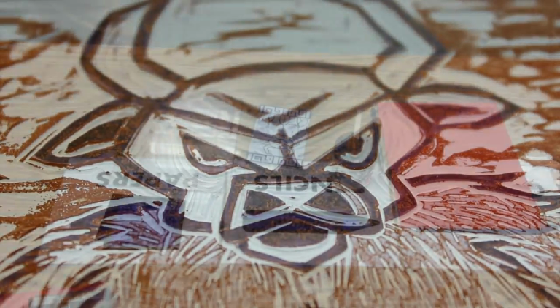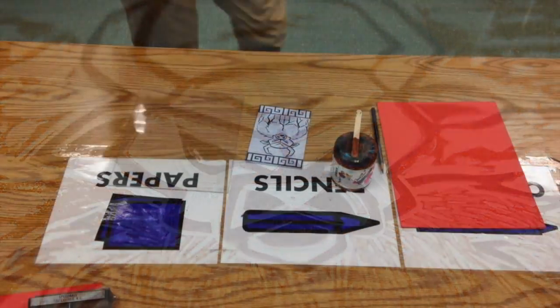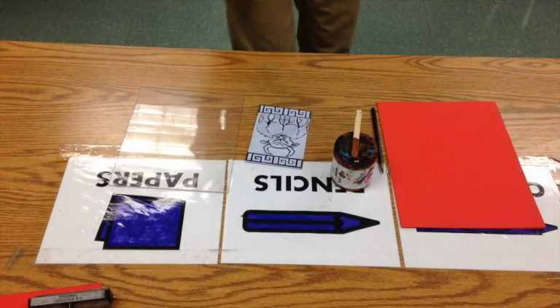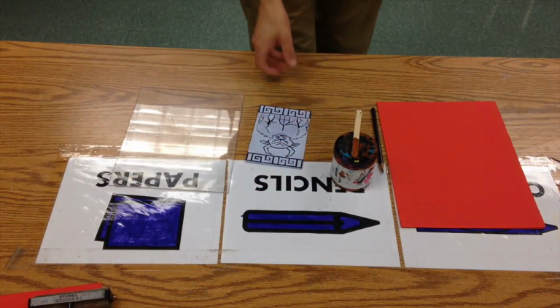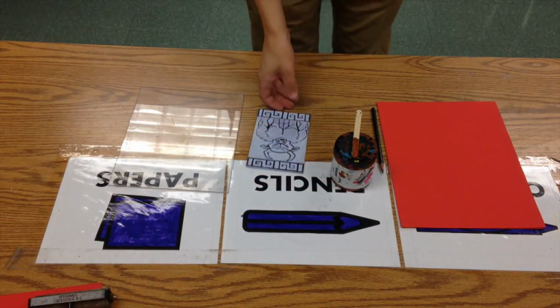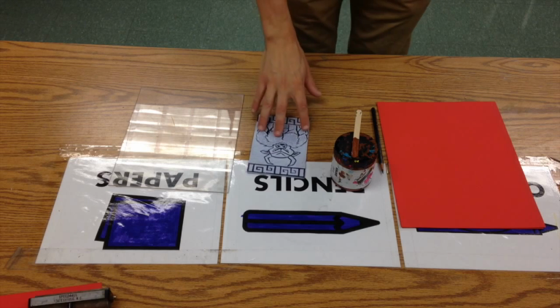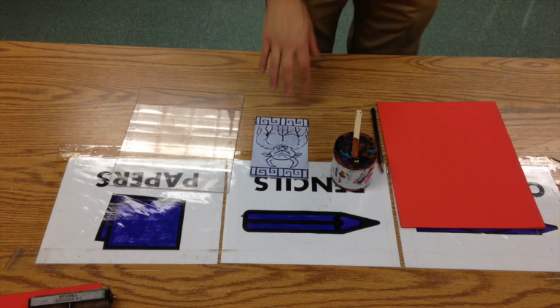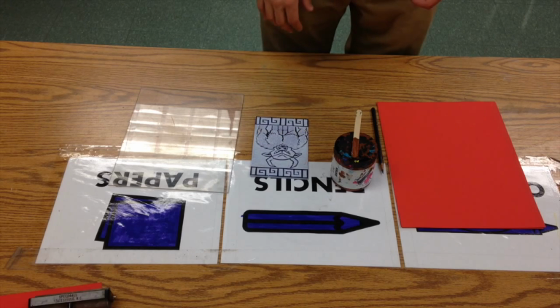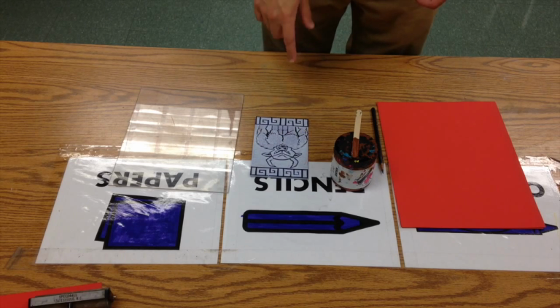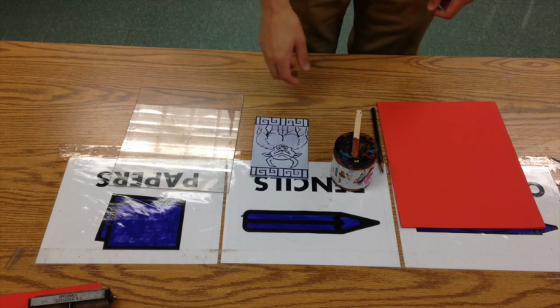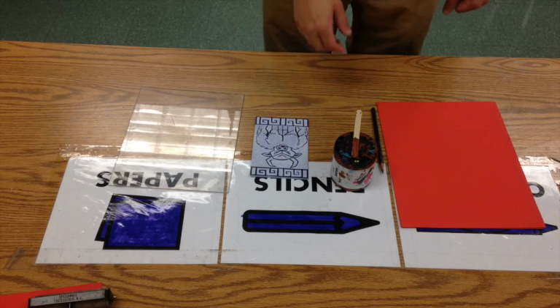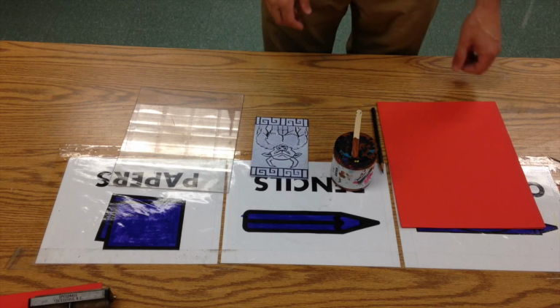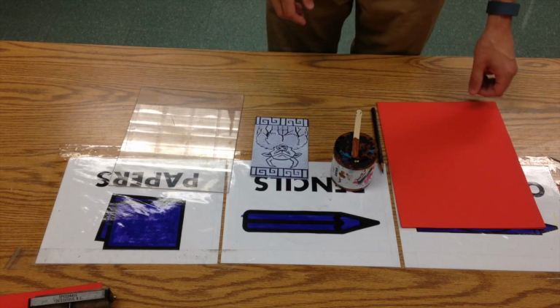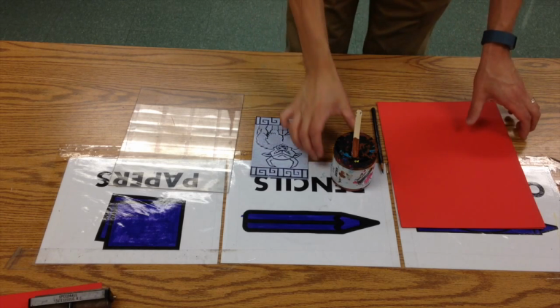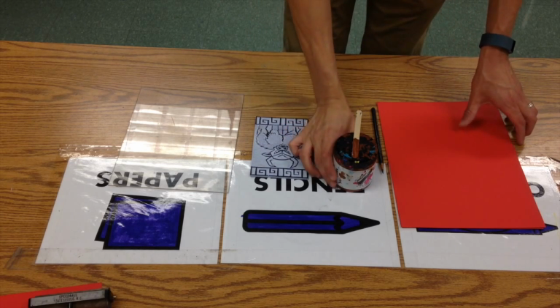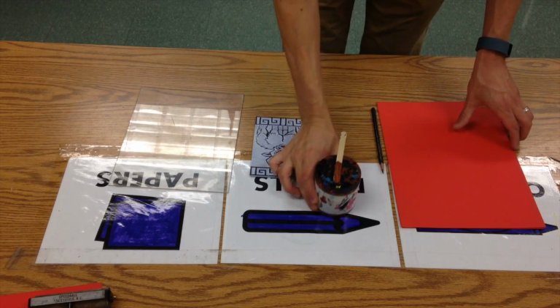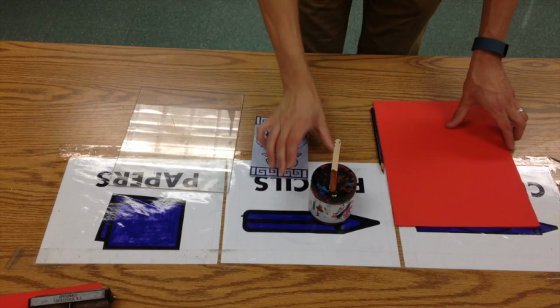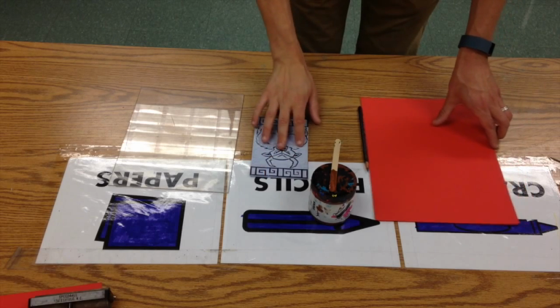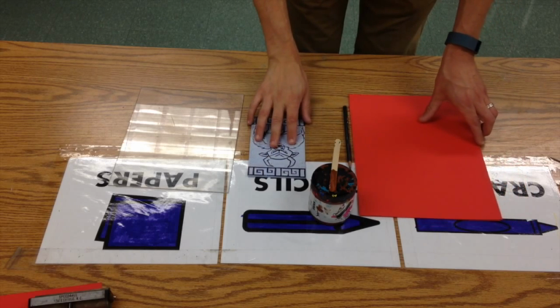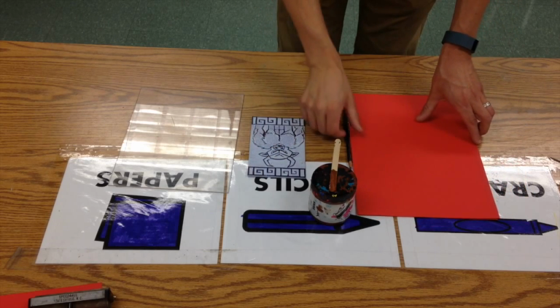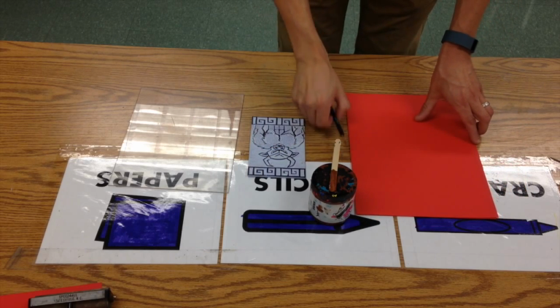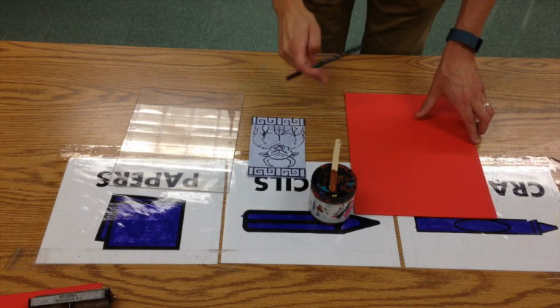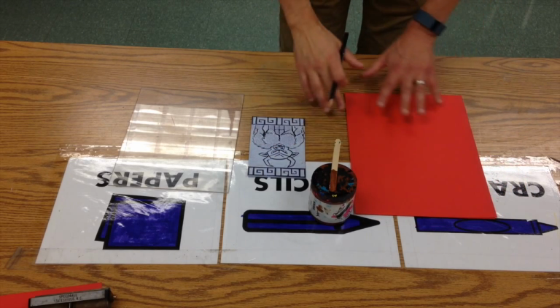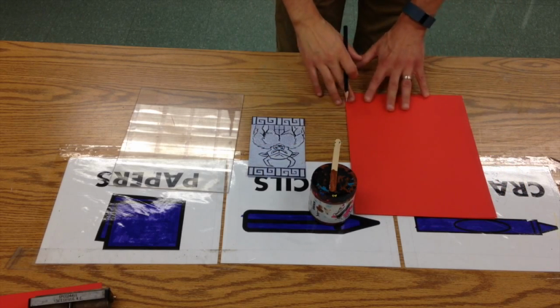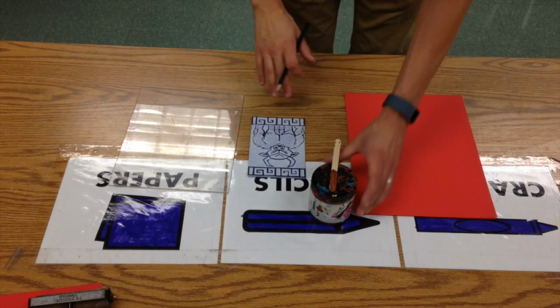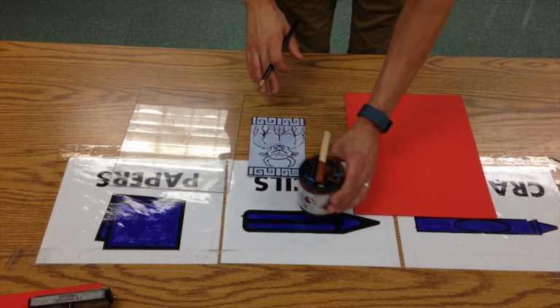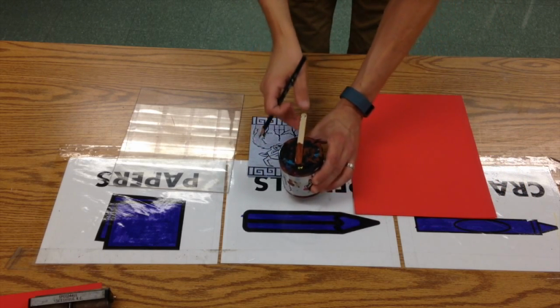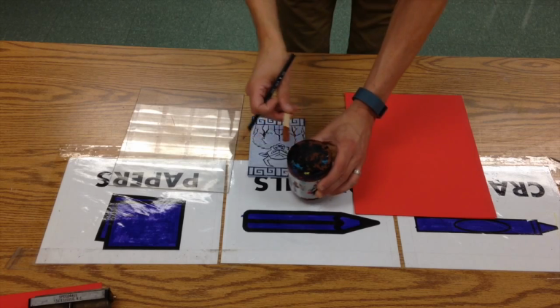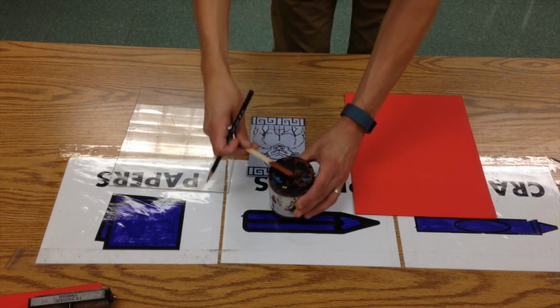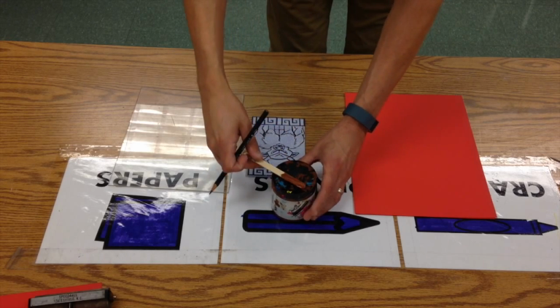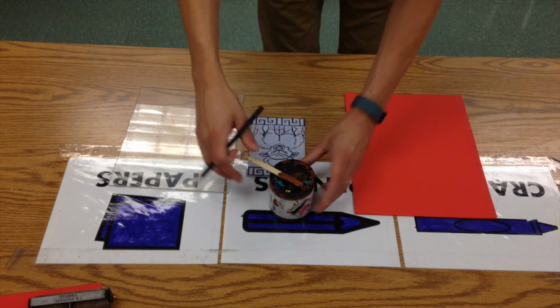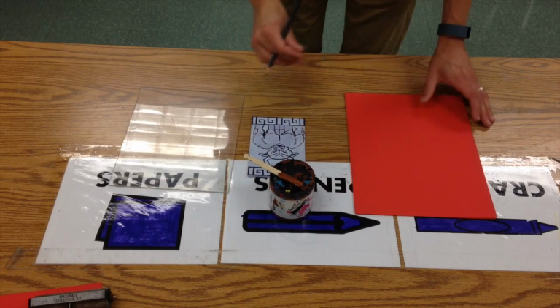We're going to print a relief print. This one is Blick blue — easy to use, easy to cut linoleum. I've got red paper set up and brown ink is what I've chosen.